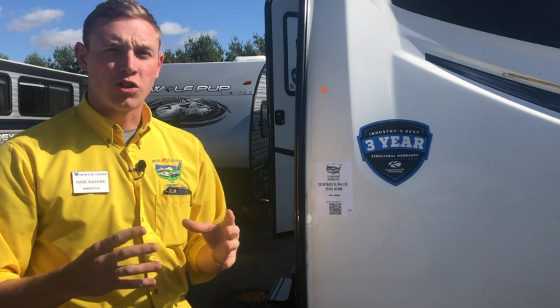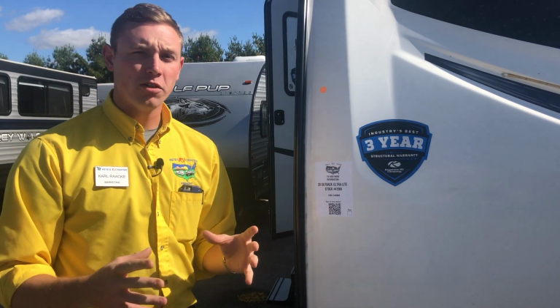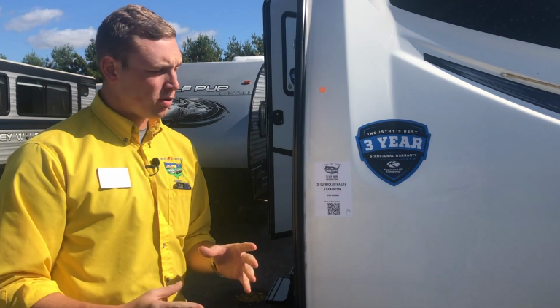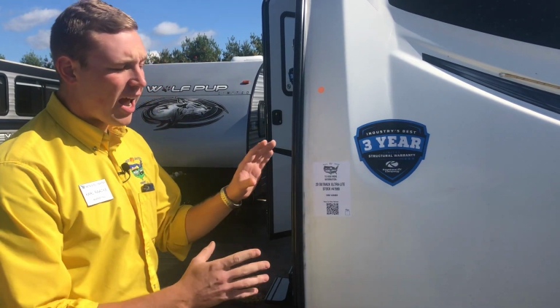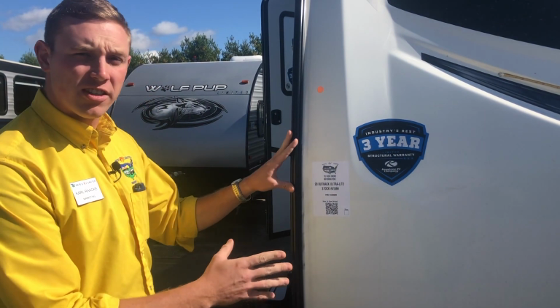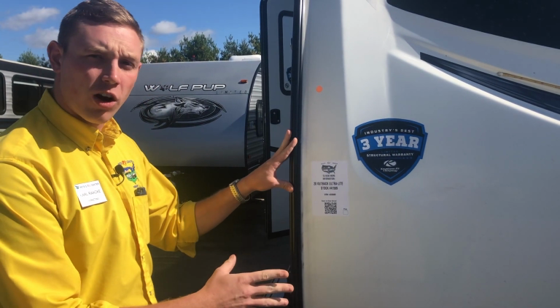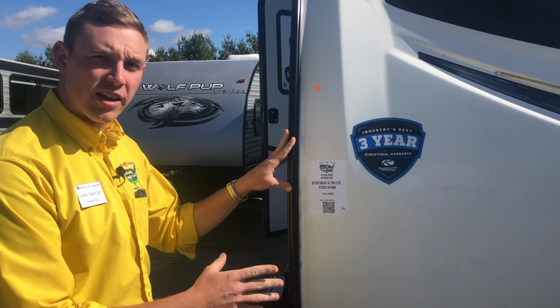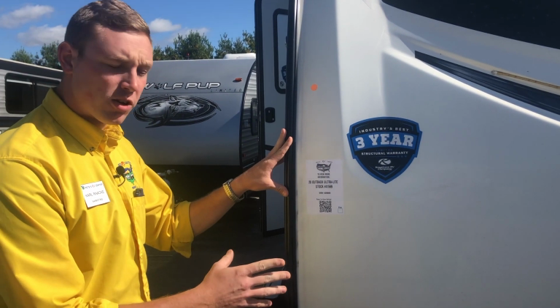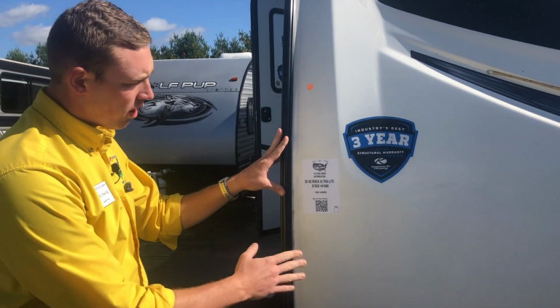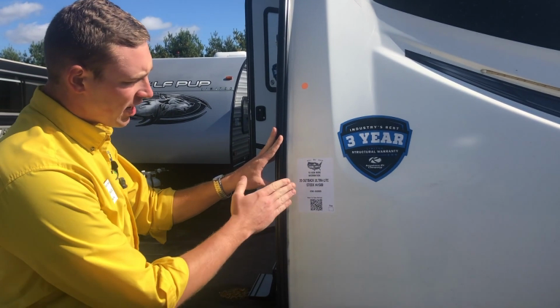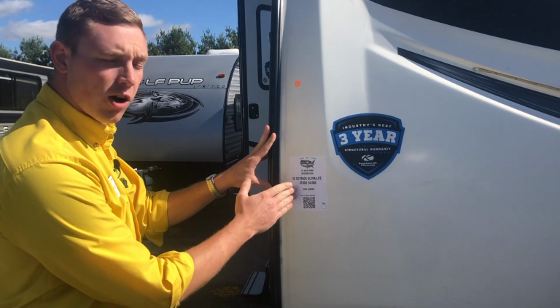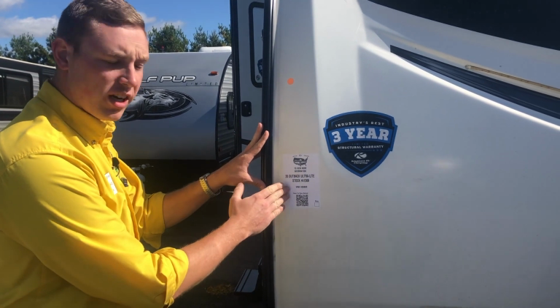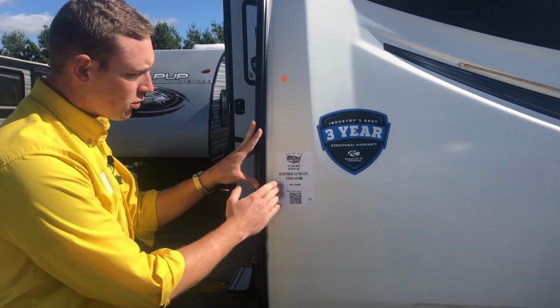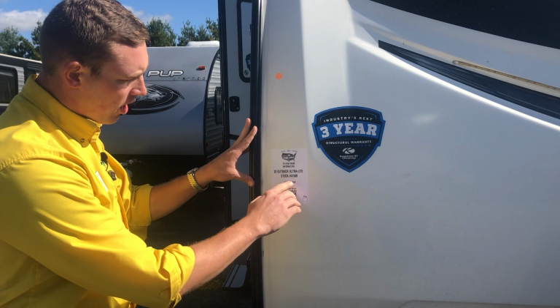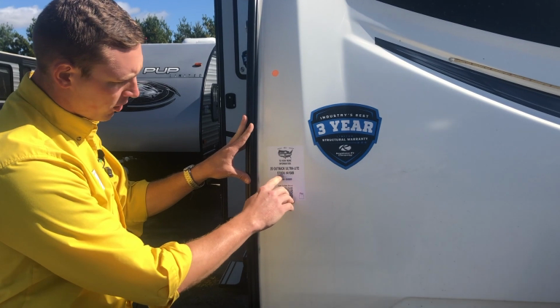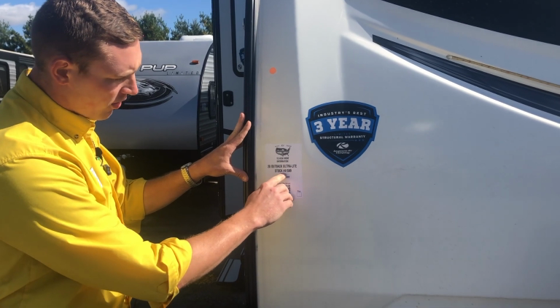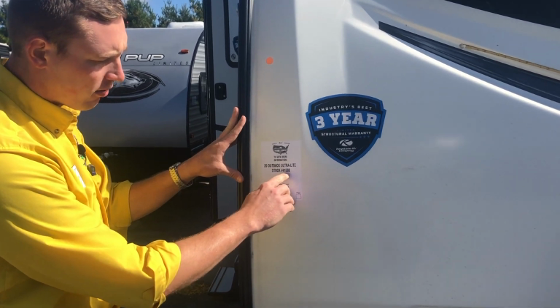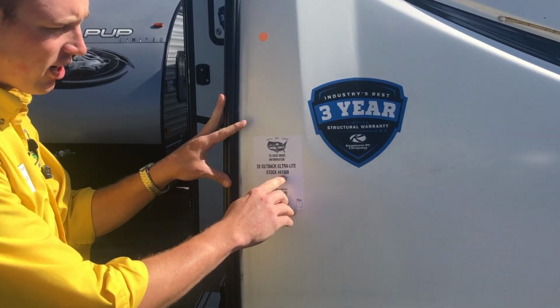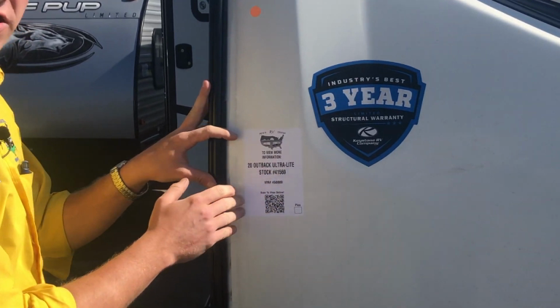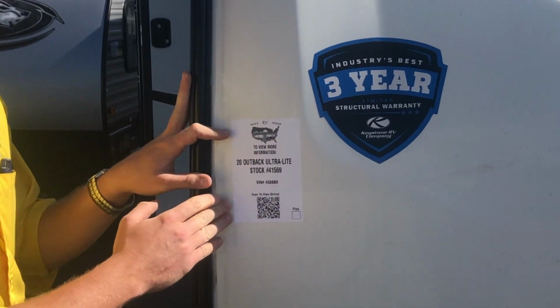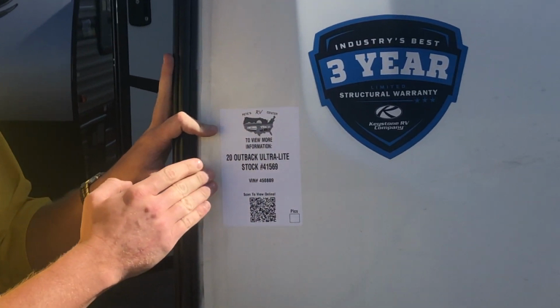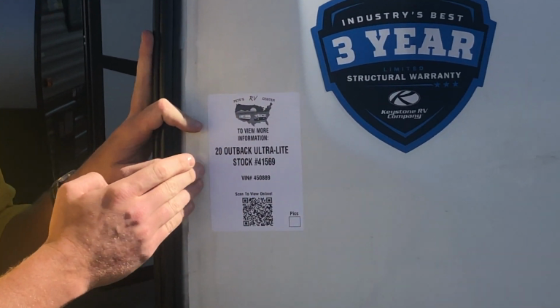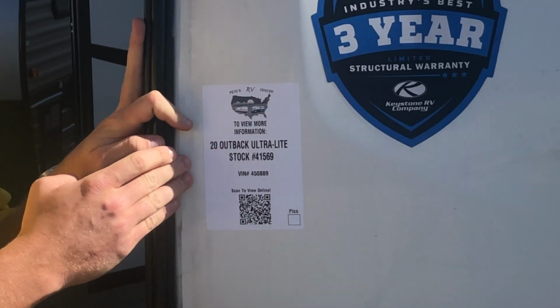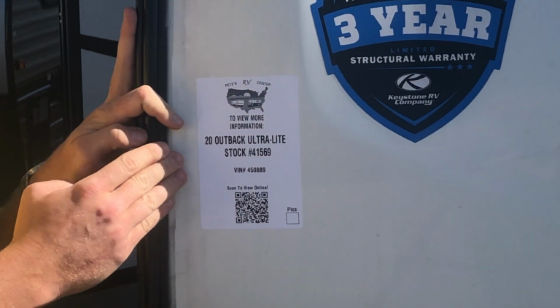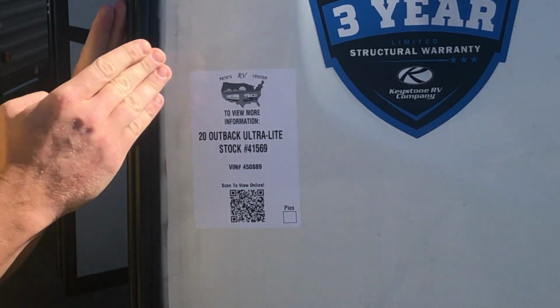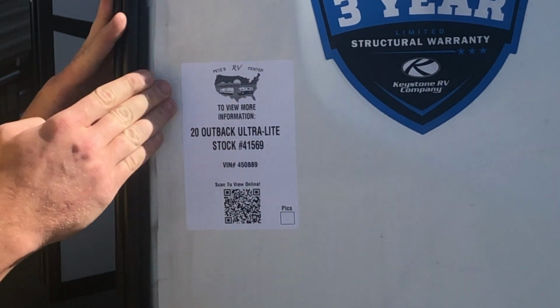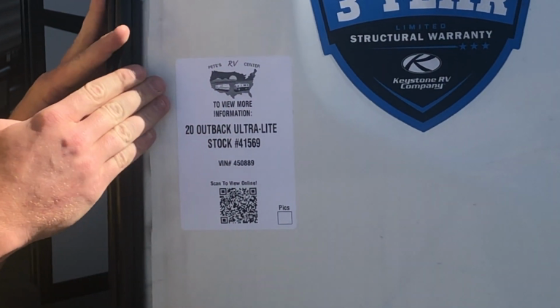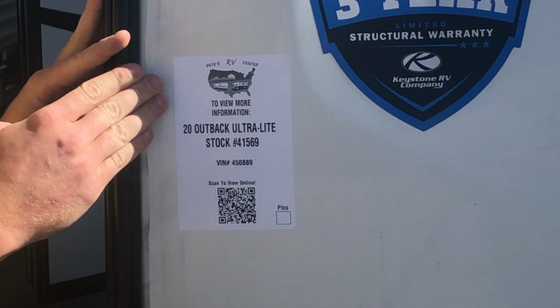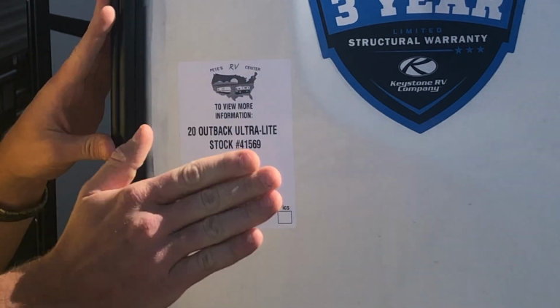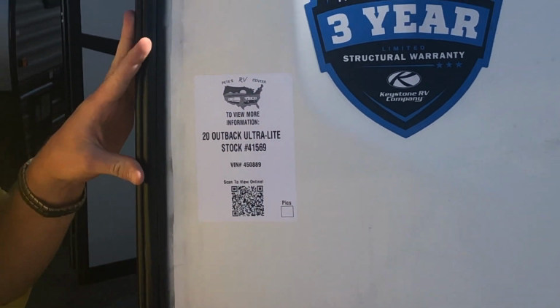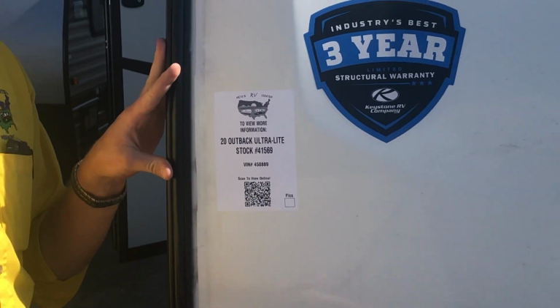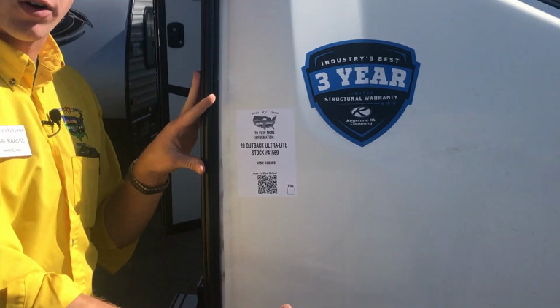Every single RV that comes onto our lot gets its own individual stock number, and you'll find that right here on the stock tag. We put all of these stock tags either here on the front cap or down on the A-frame.